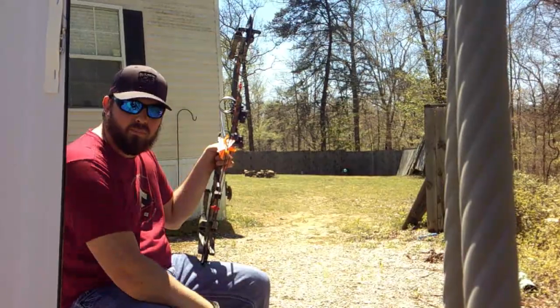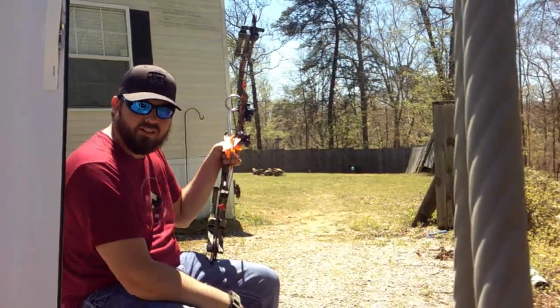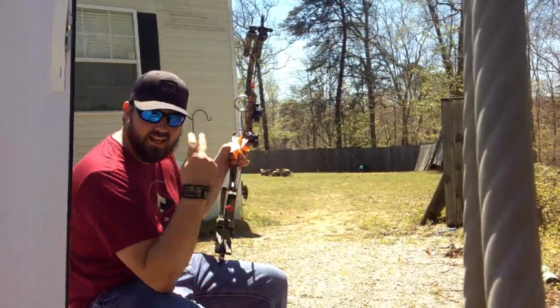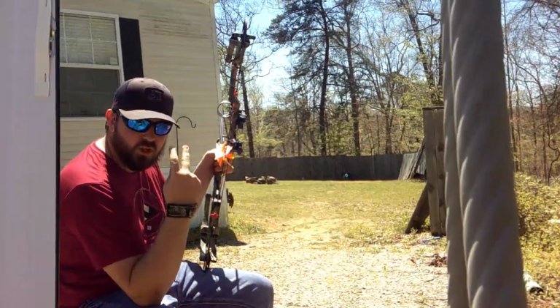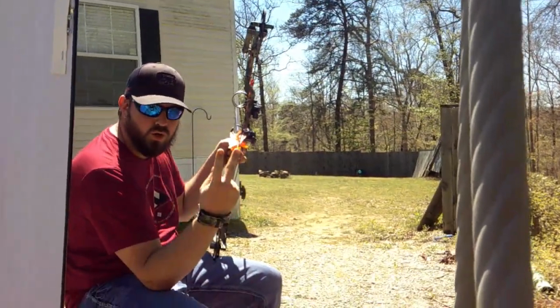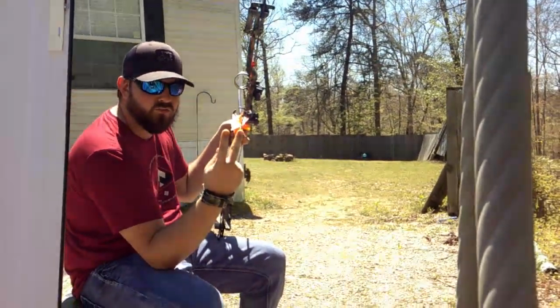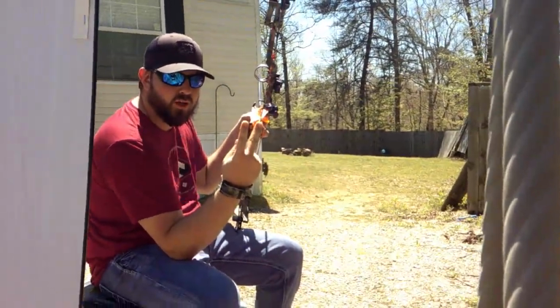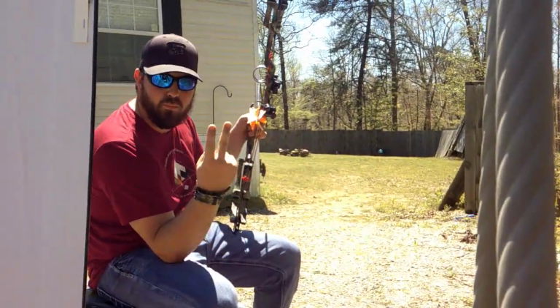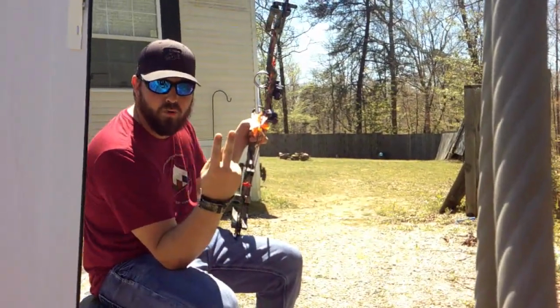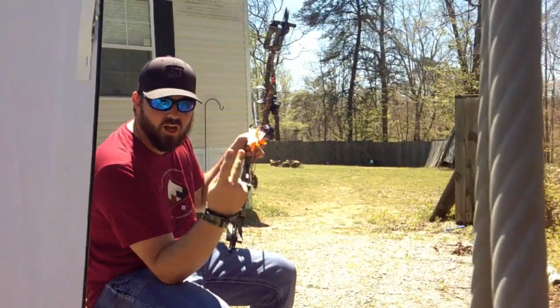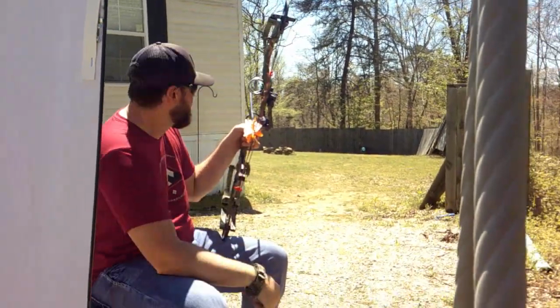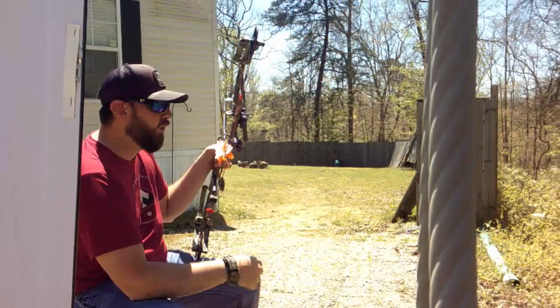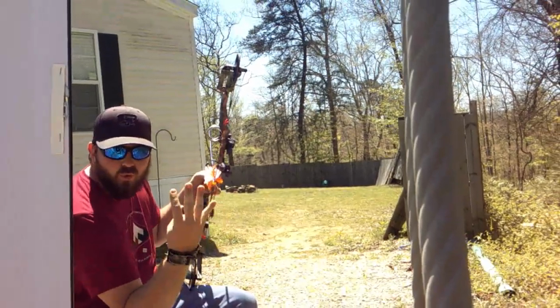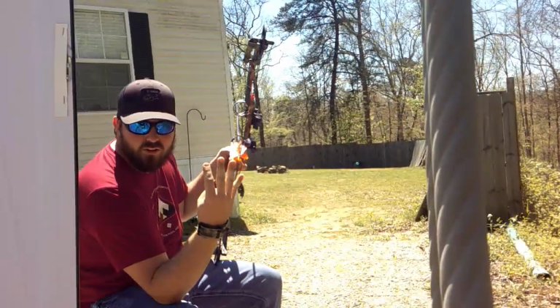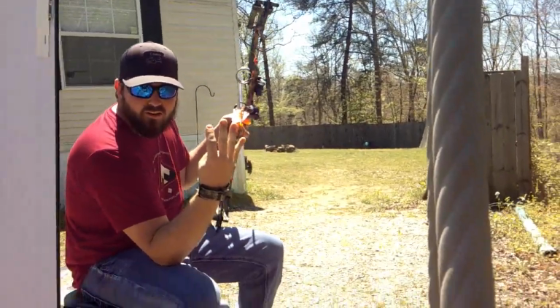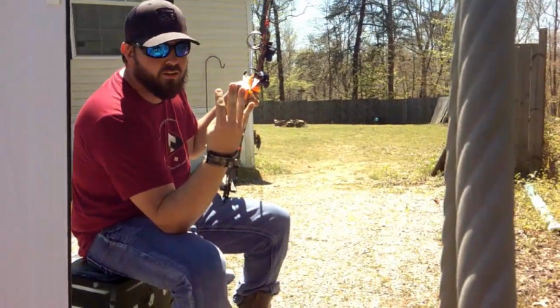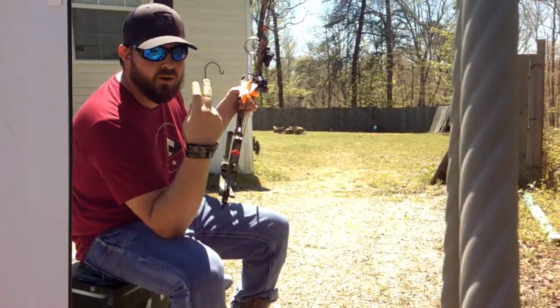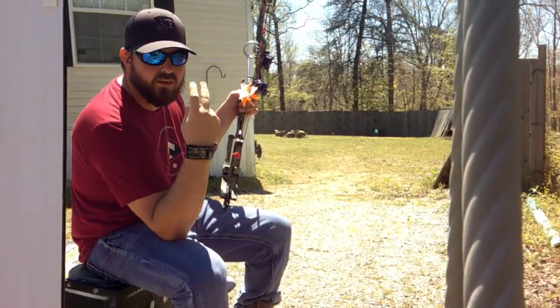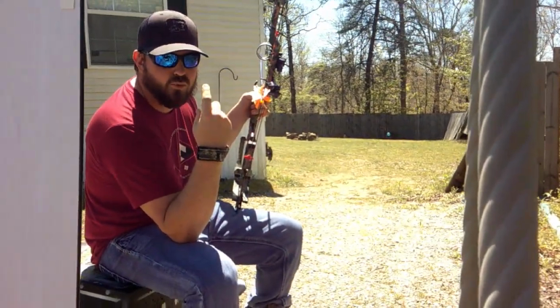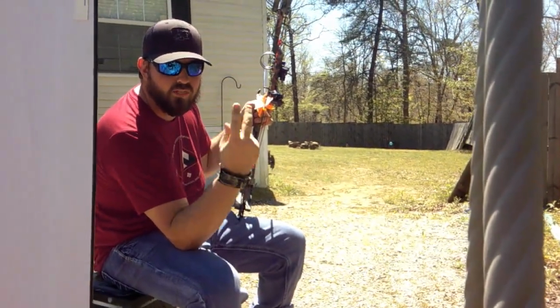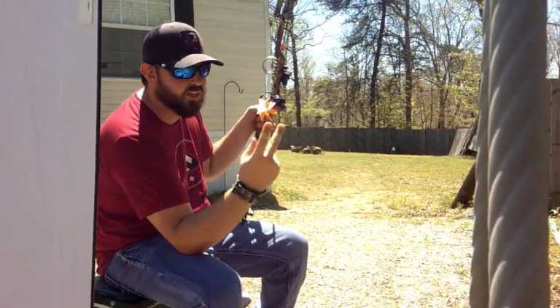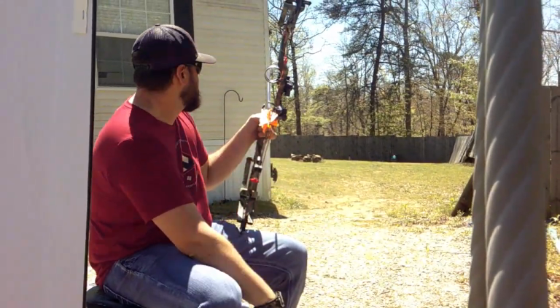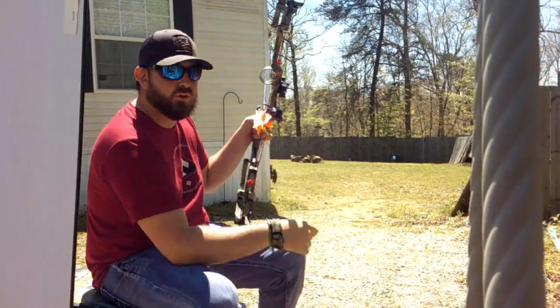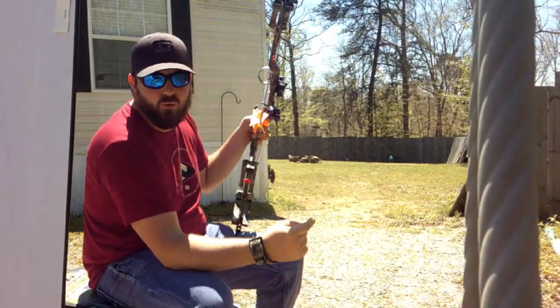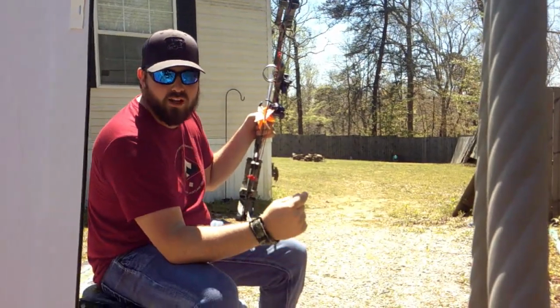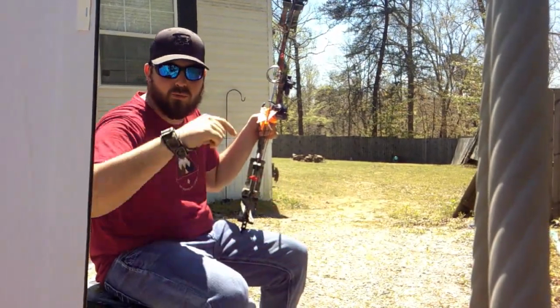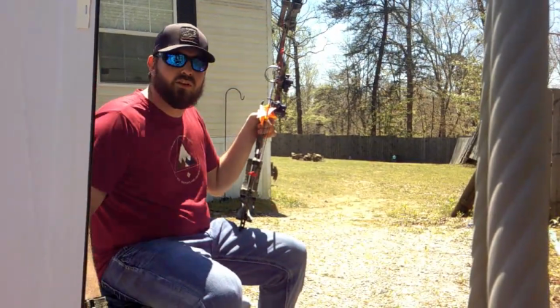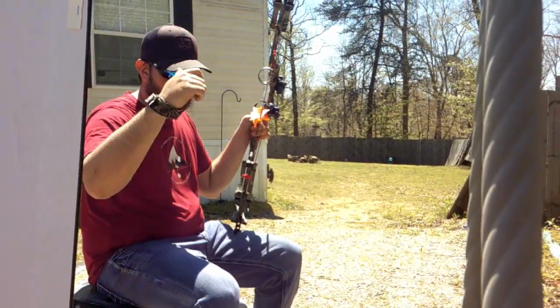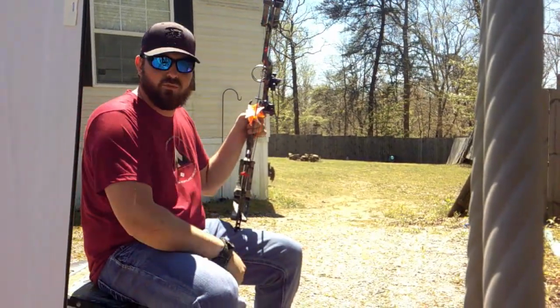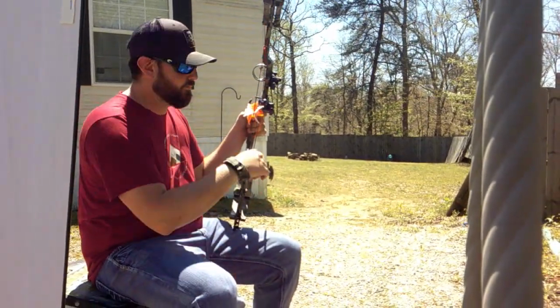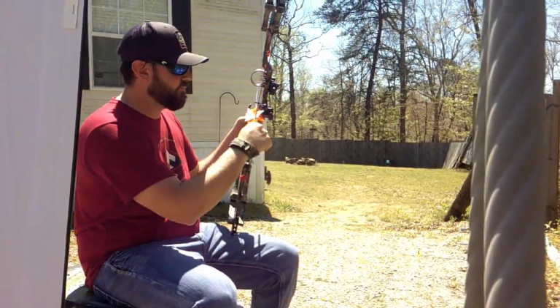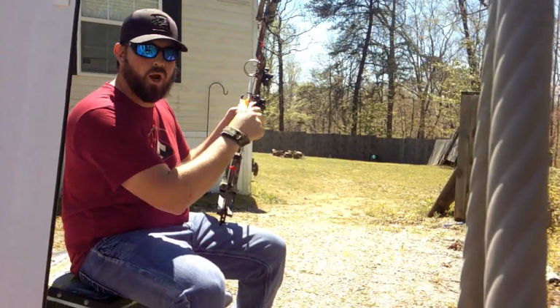People, this is day two of the mirror bow shot. We're at 40 yards now. We've already popped it at 20 and 30, so we're gonna try it at 40, and then after that we're gonna go for 50 and see if we can do it. Here we go.